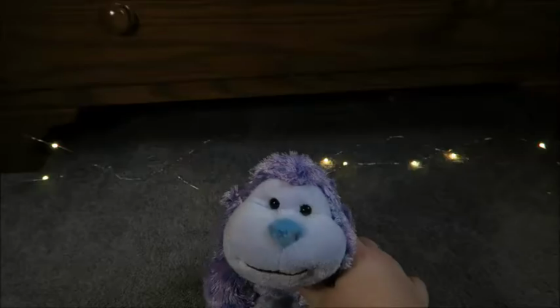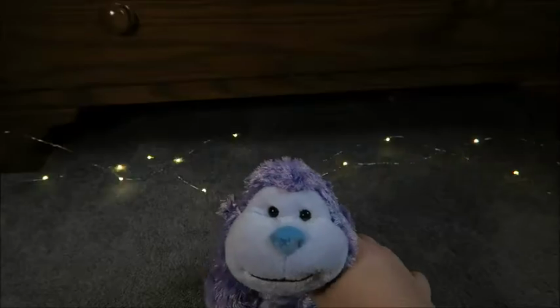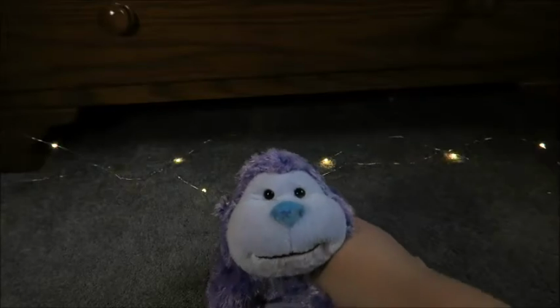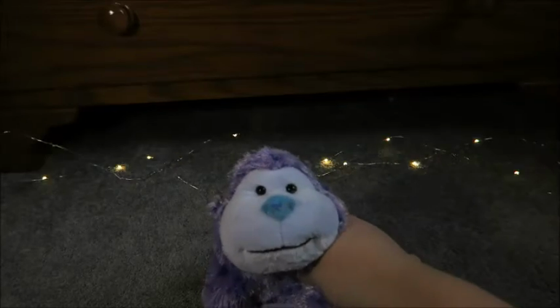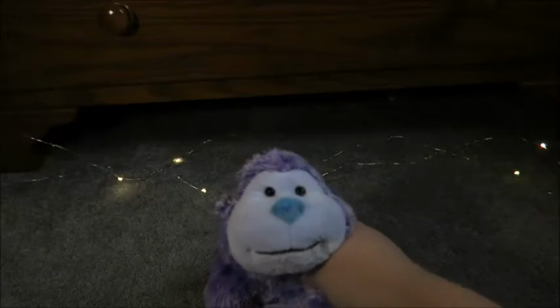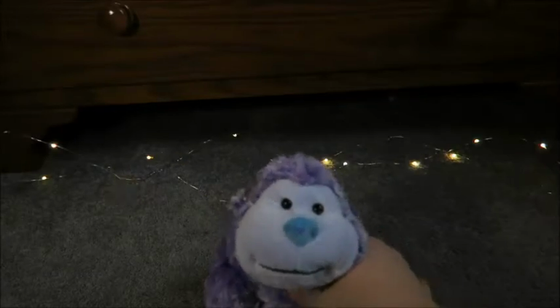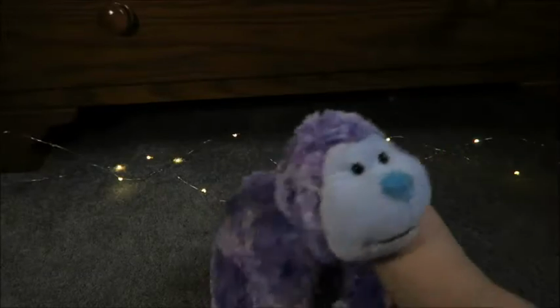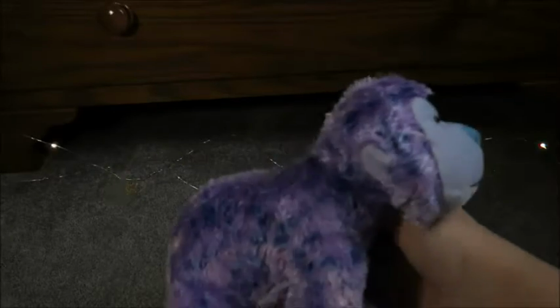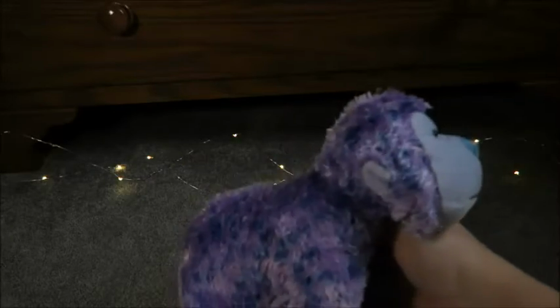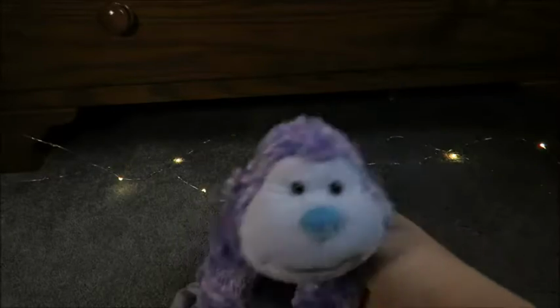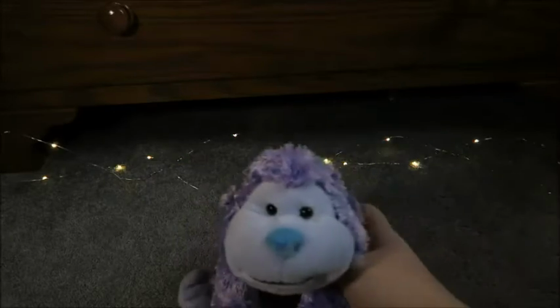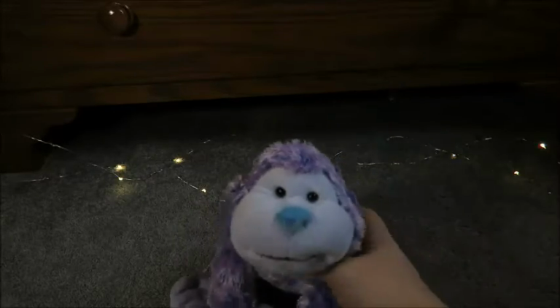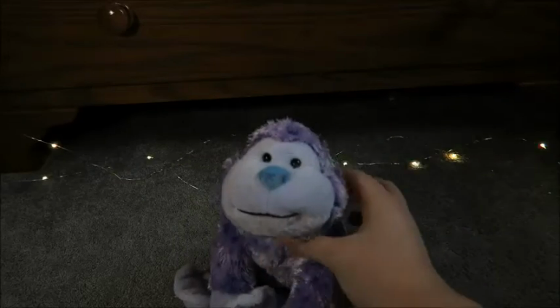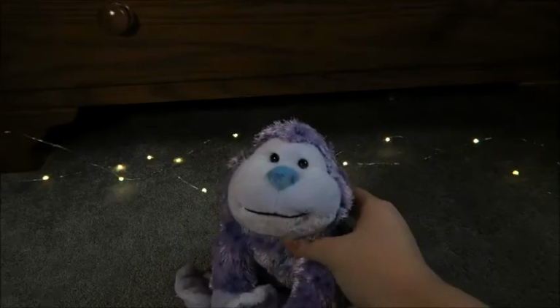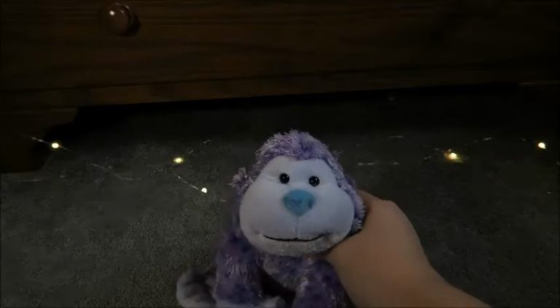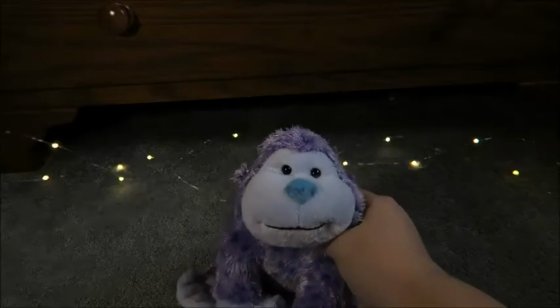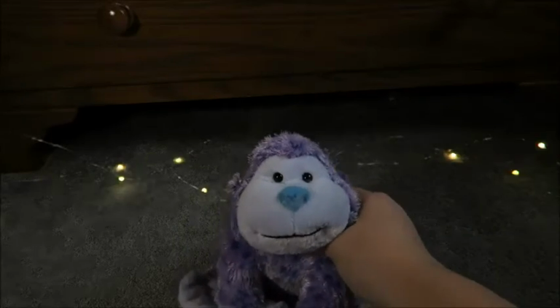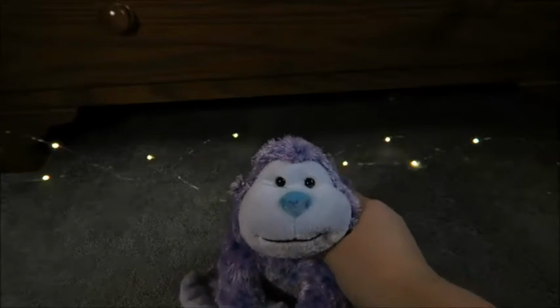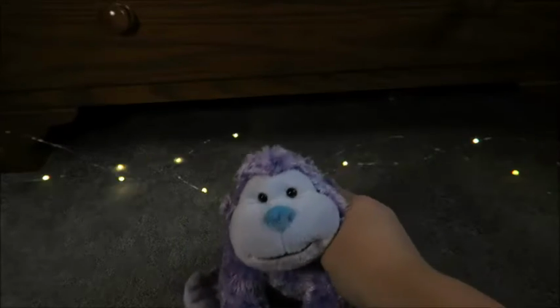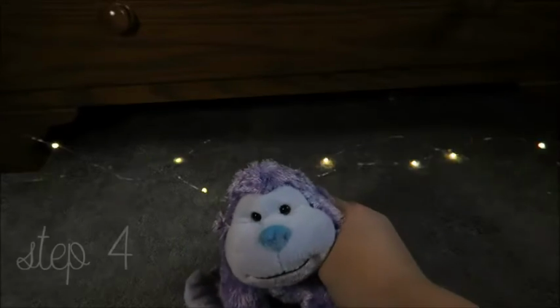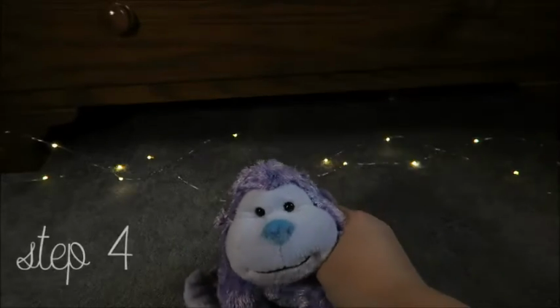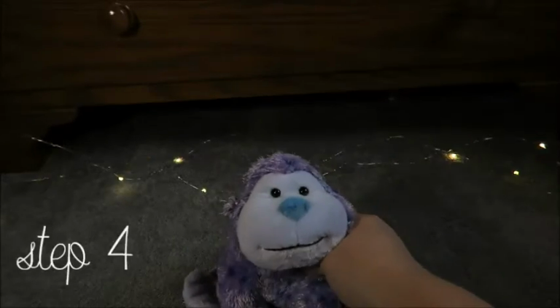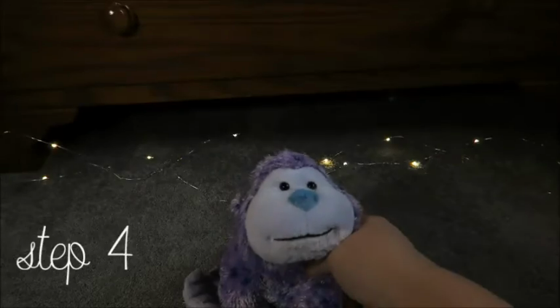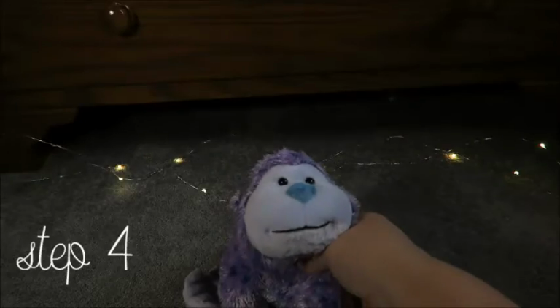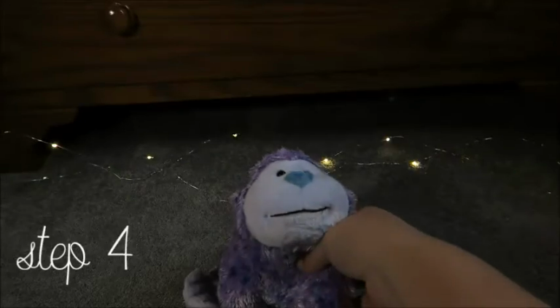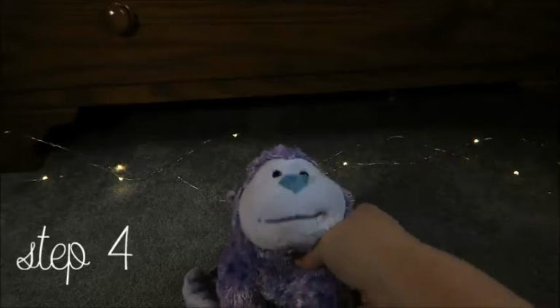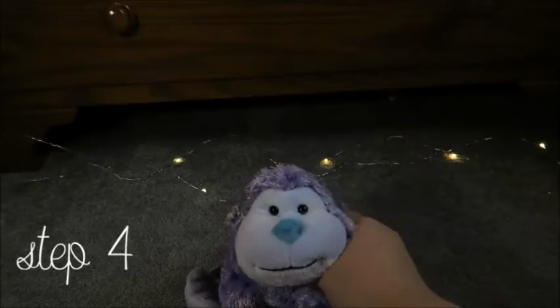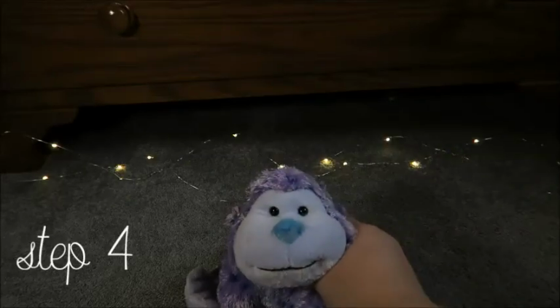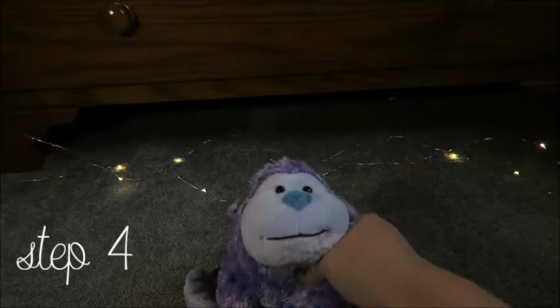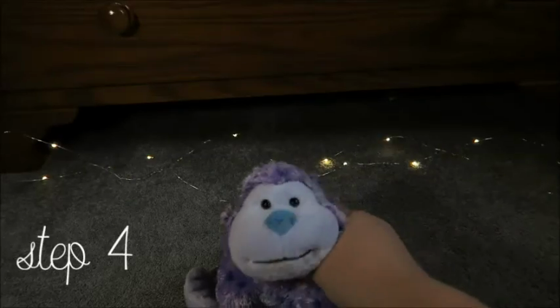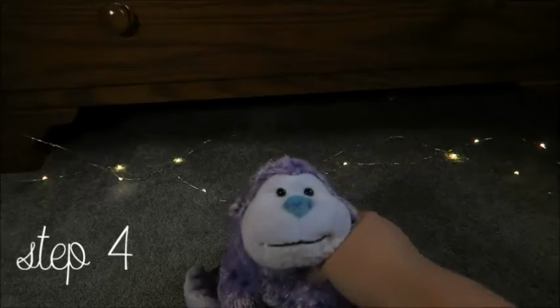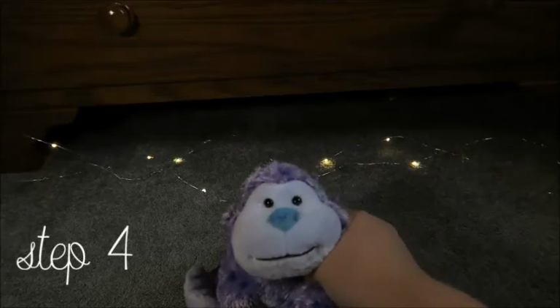Hey guys, so it's the next day now and as you can see, the Webkinz is dry. Now what I'm going to do is brush it. This helps the Webkinz feel a lot softer and look more like new.